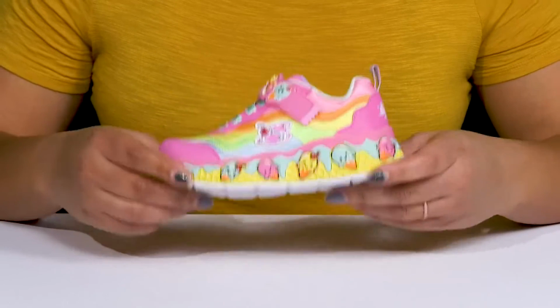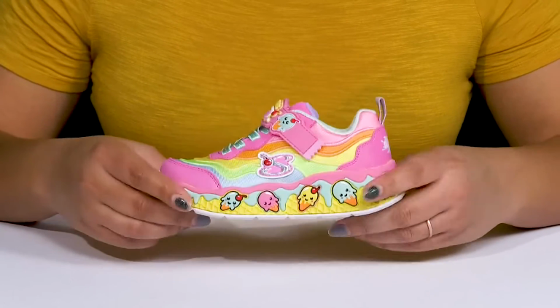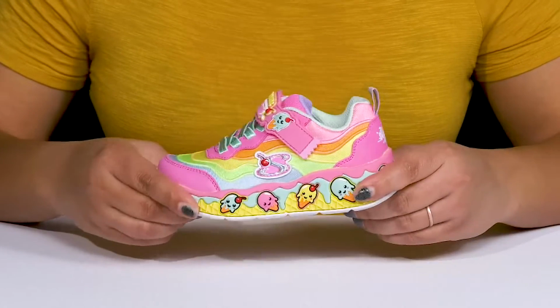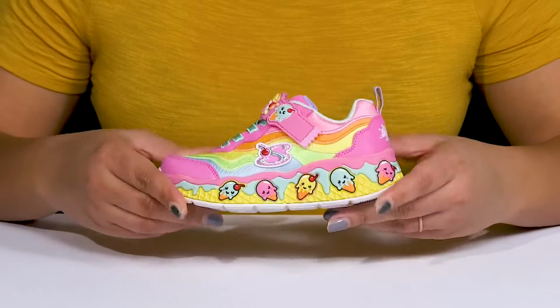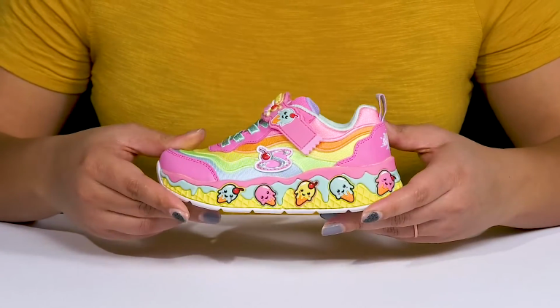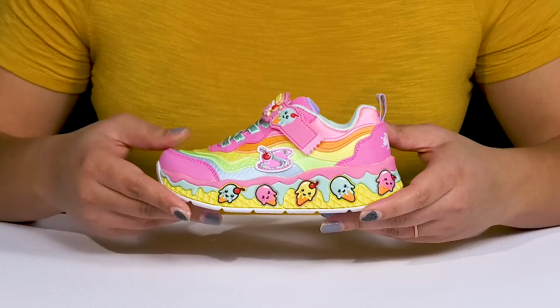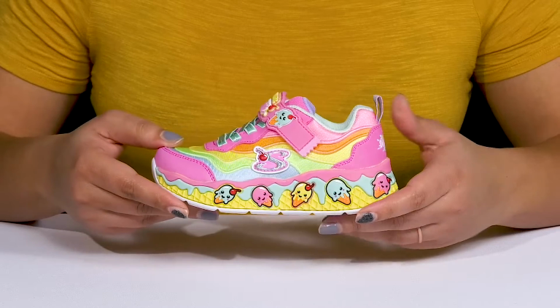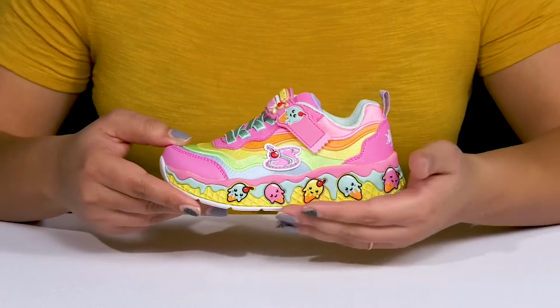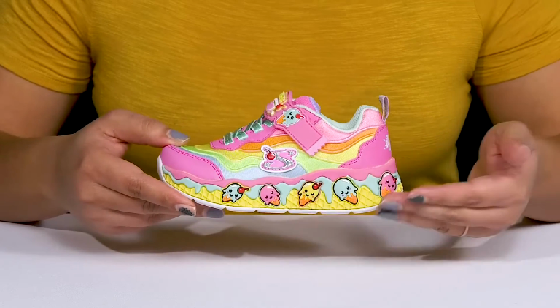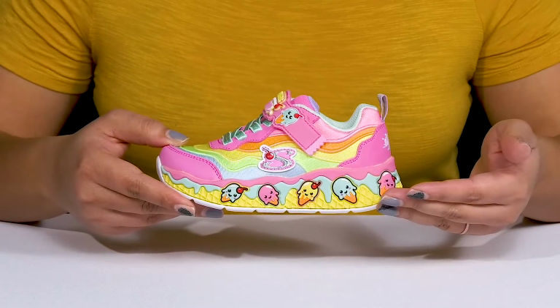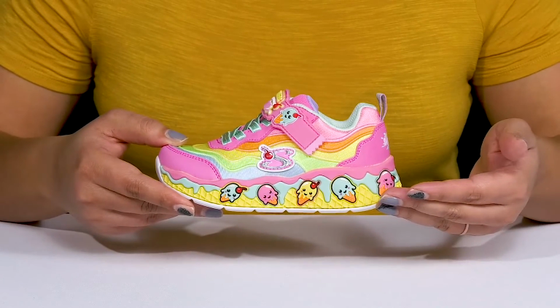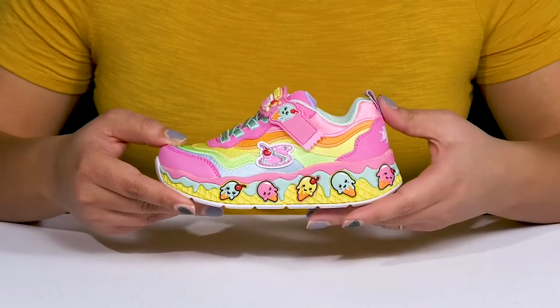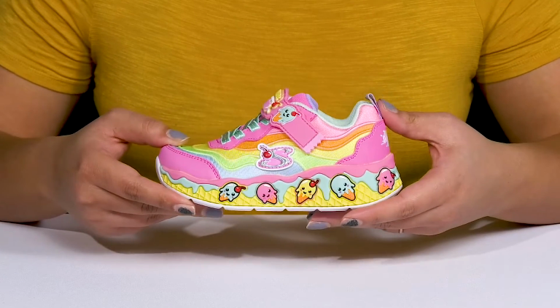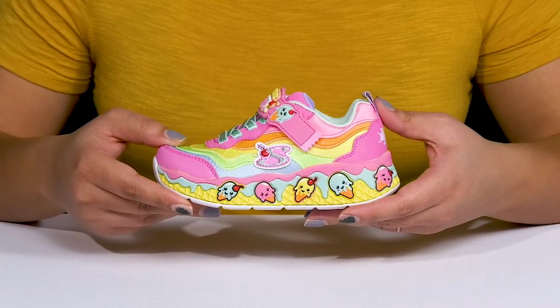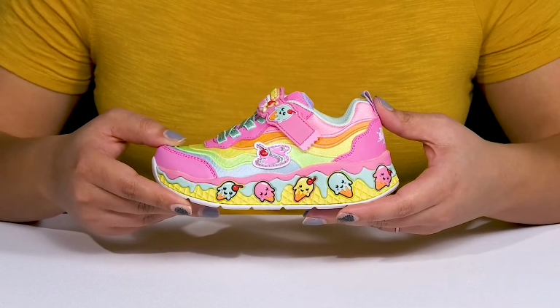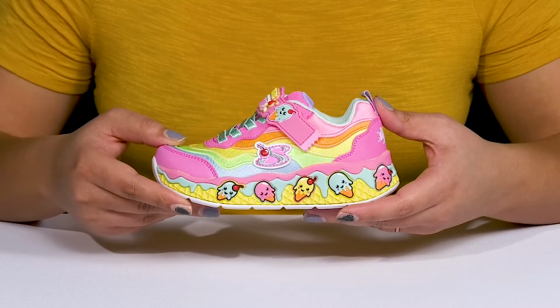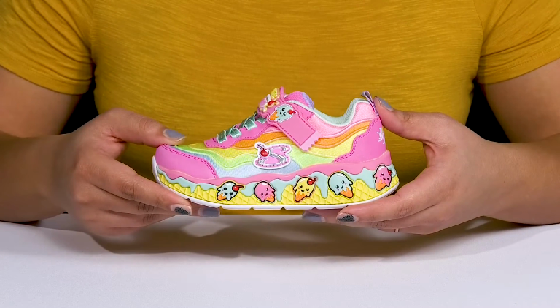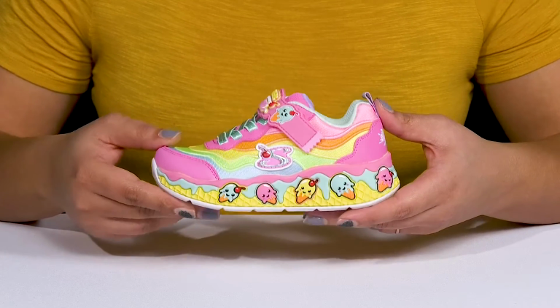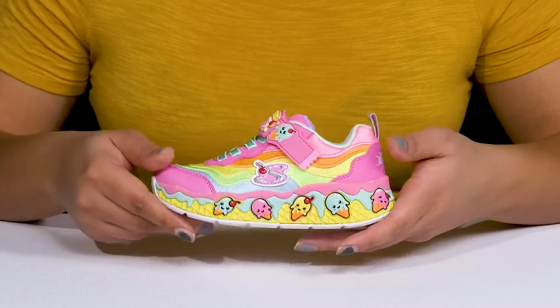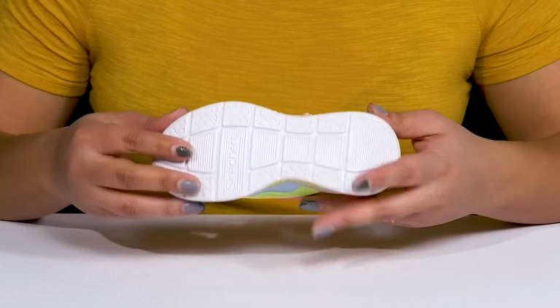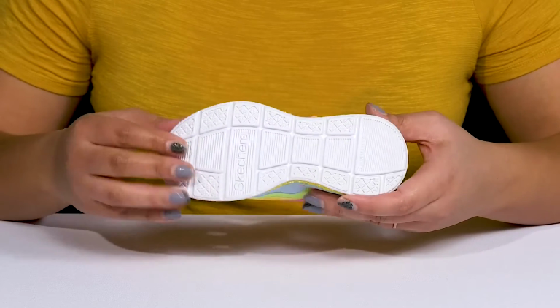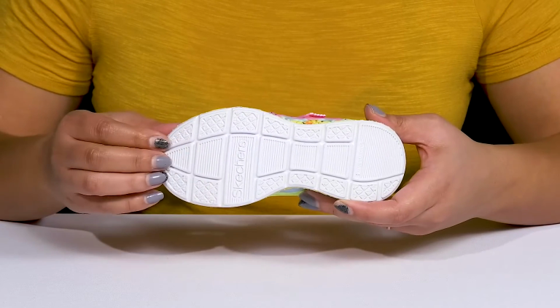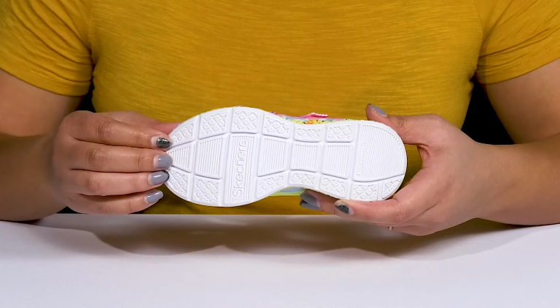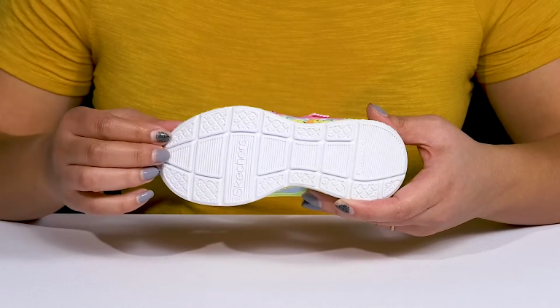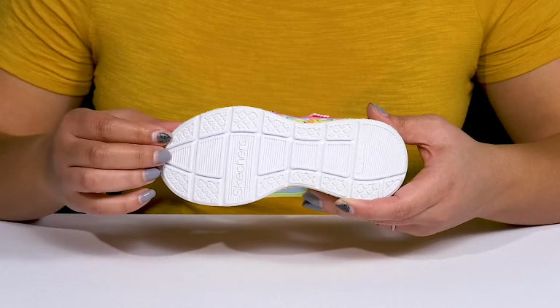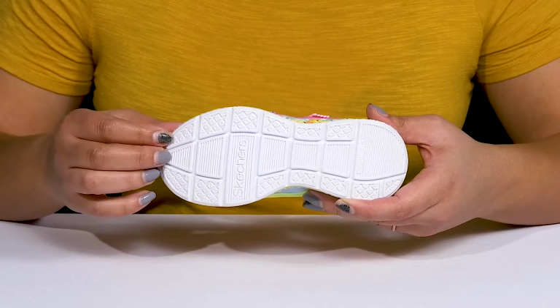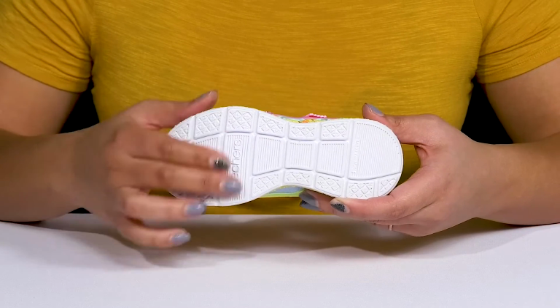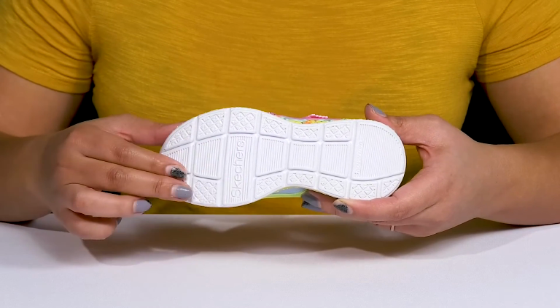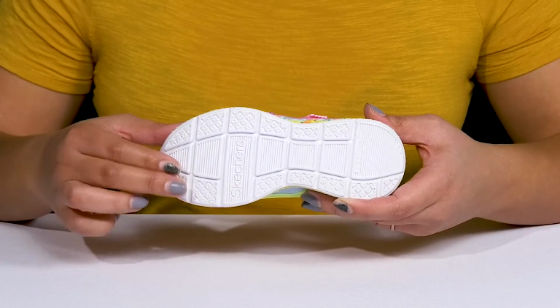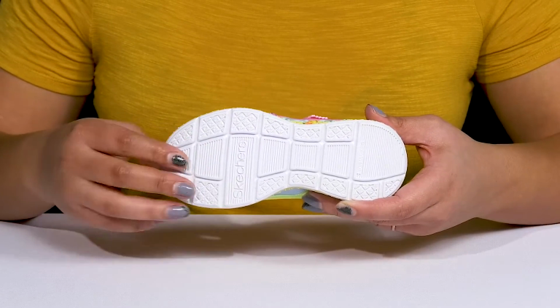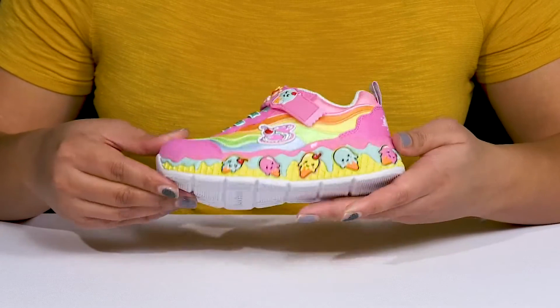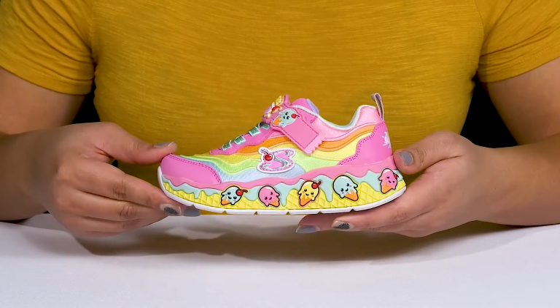They're very lightweight with a sturdy and durable build, and the midsole has shock-absorbing quality so they can get the most out of their wear. It's all on top of a durable and non-marking synthetic outsole that is textured to give them the best grip.